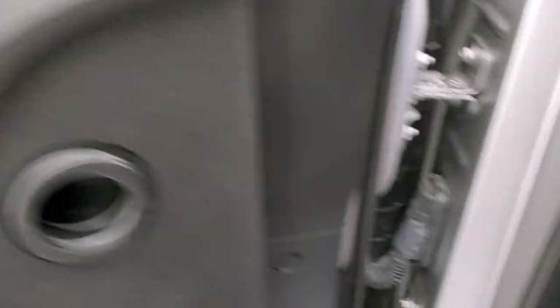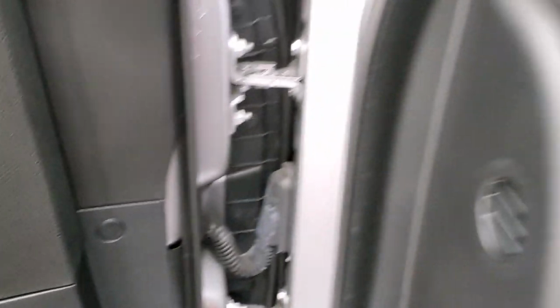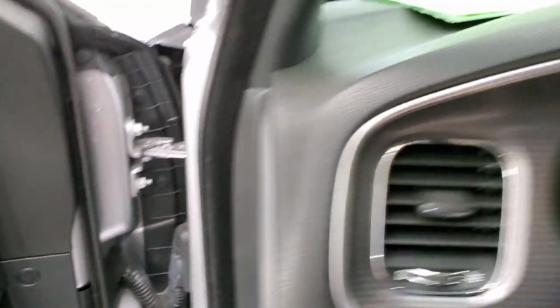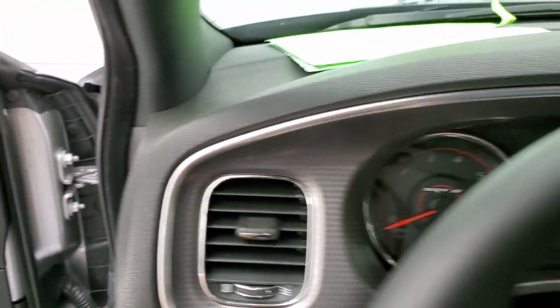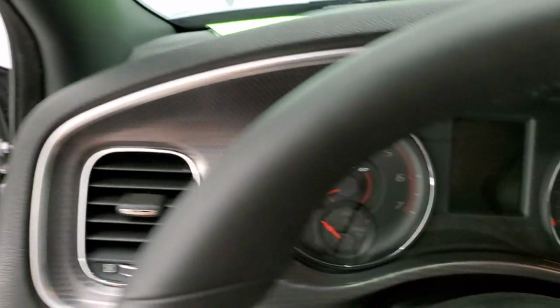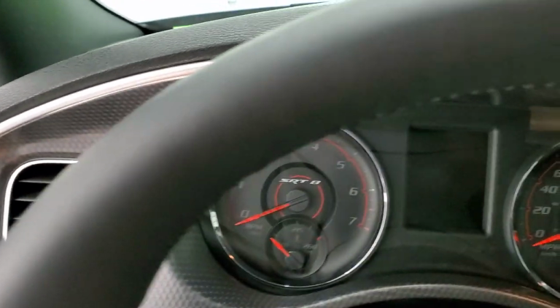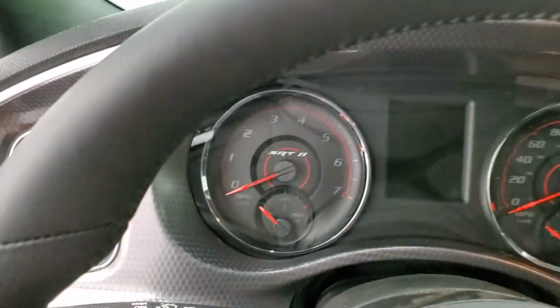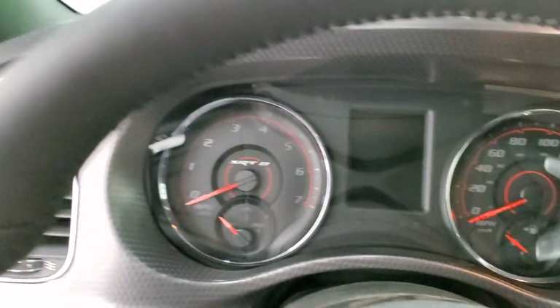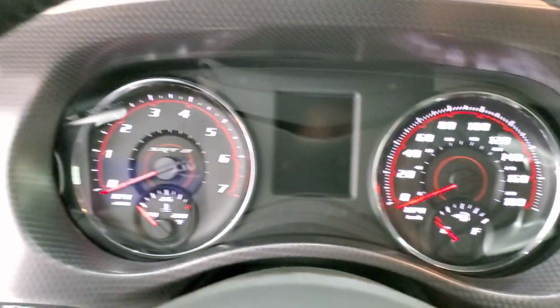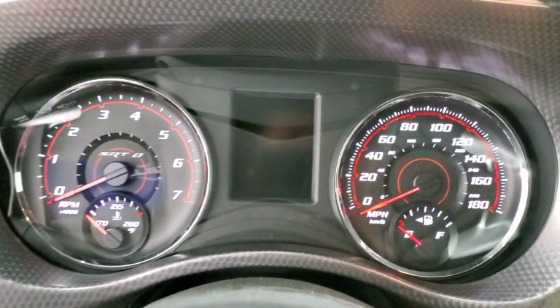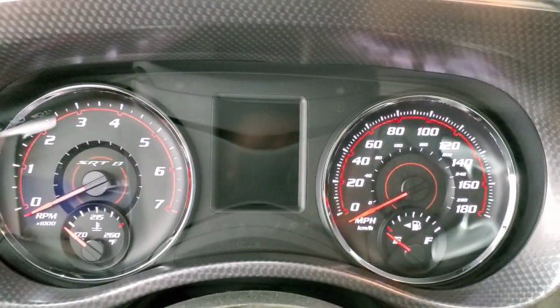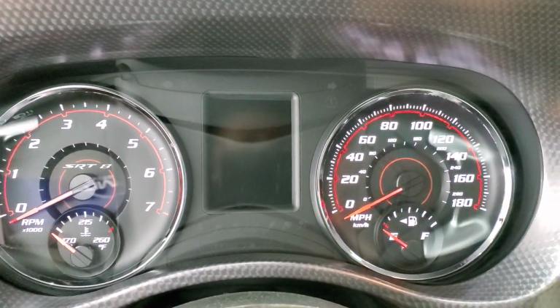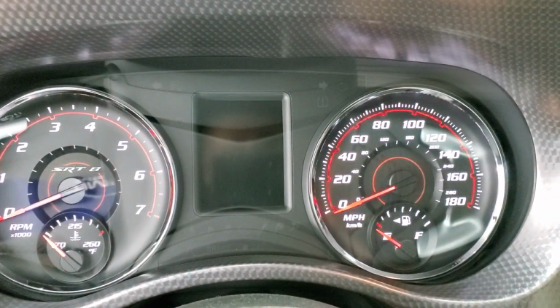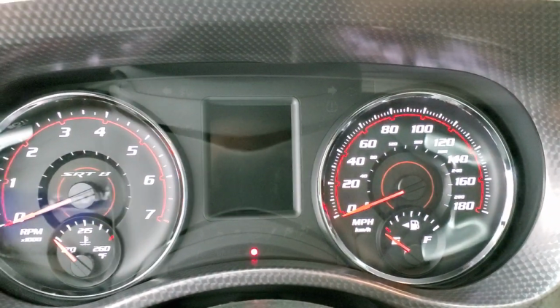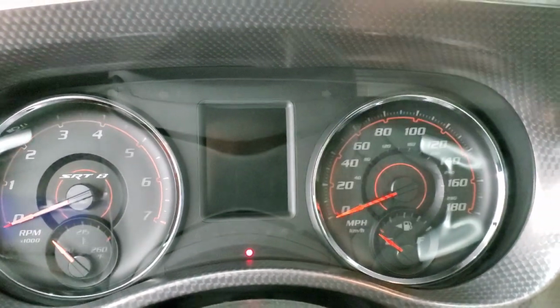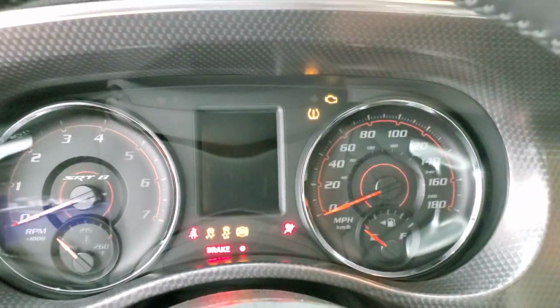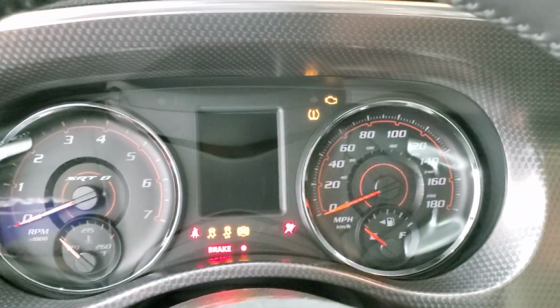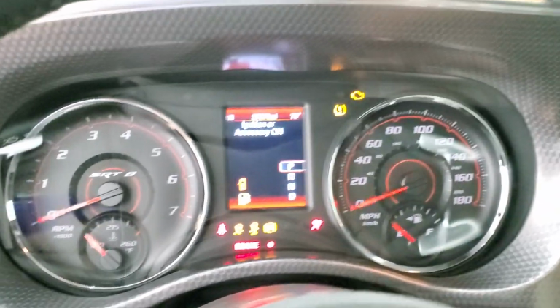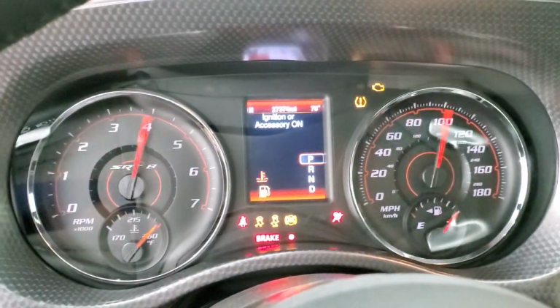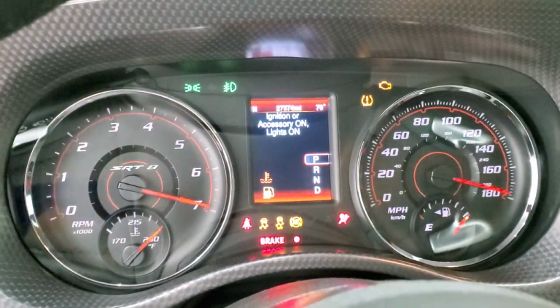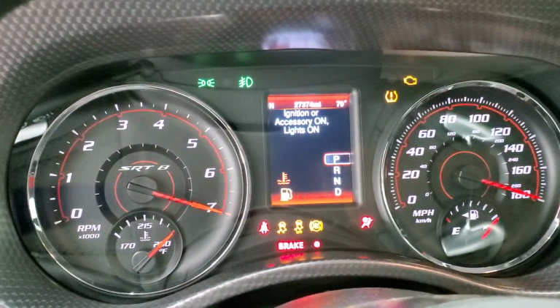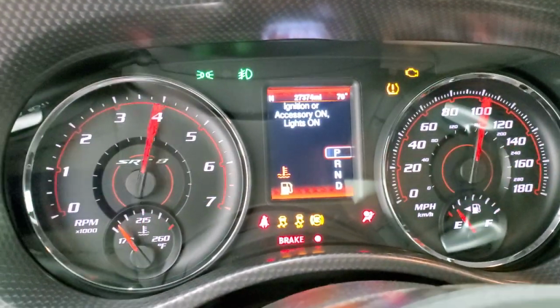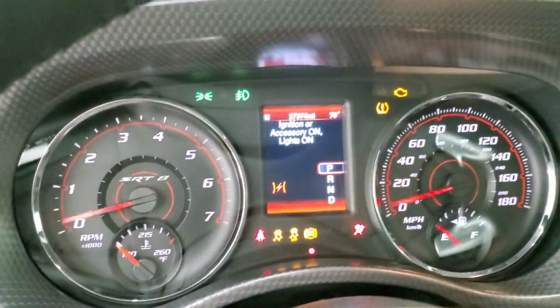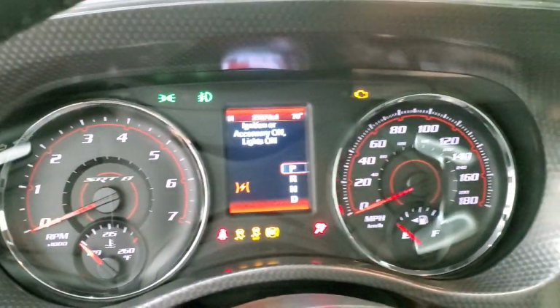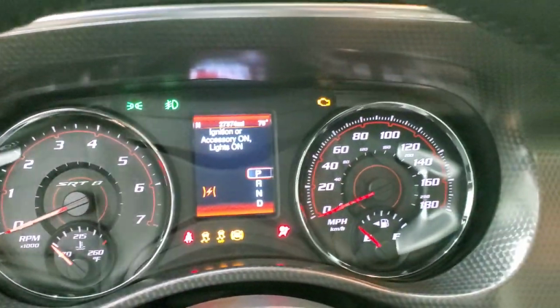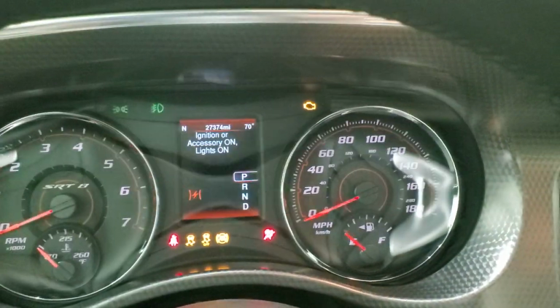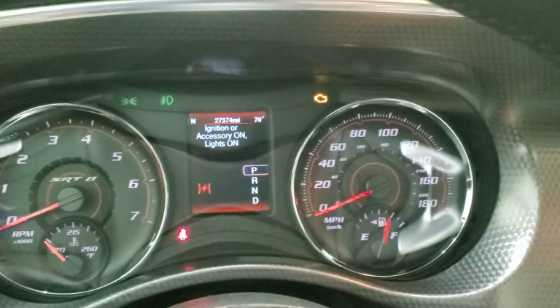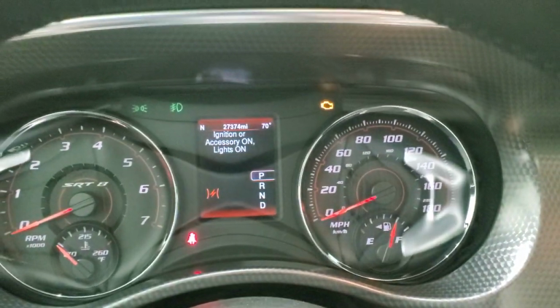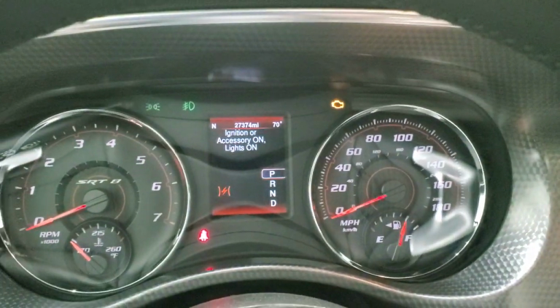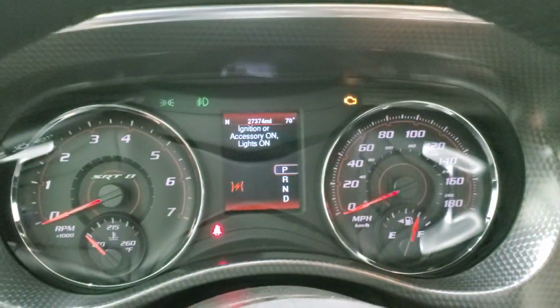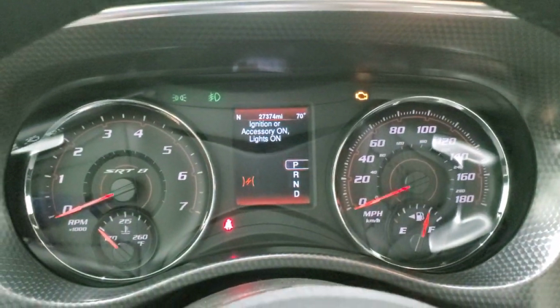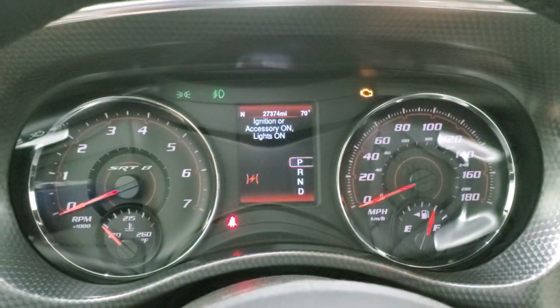We'll hop inside, turn the radio on and ignition so that you can see the radio and everything that this car has to offer.